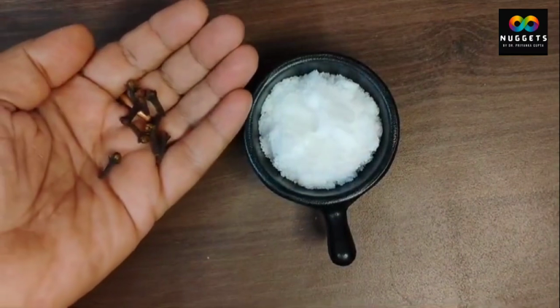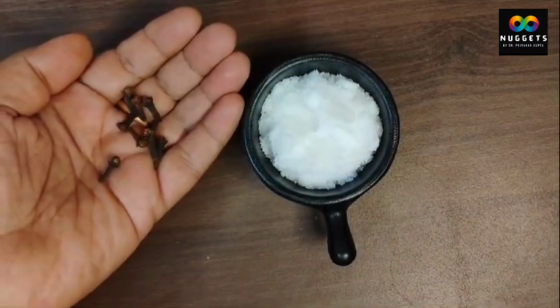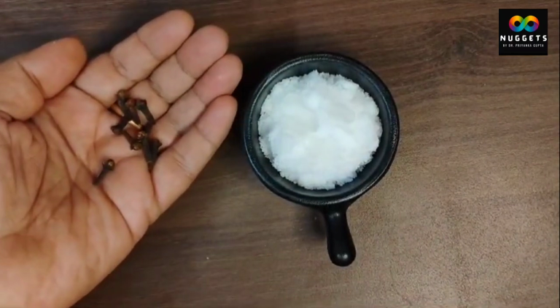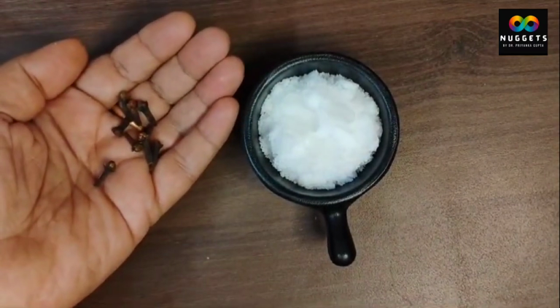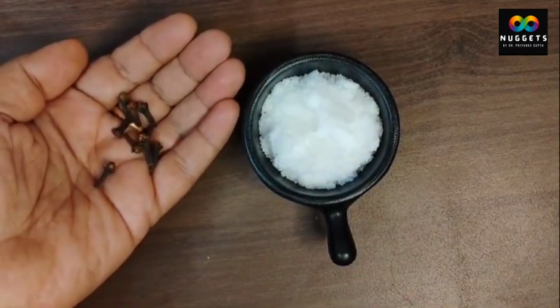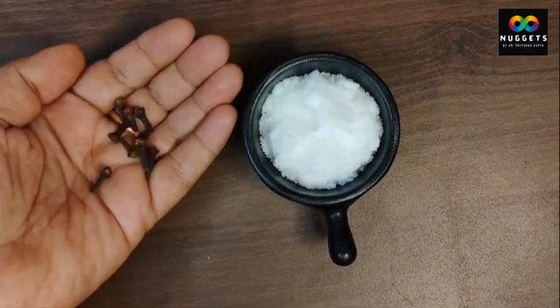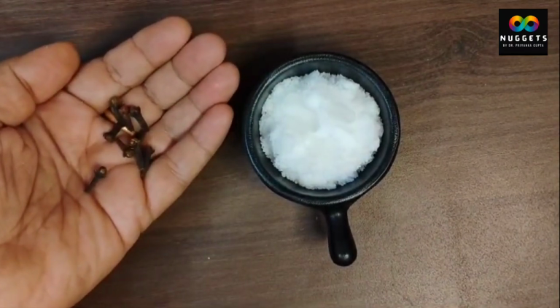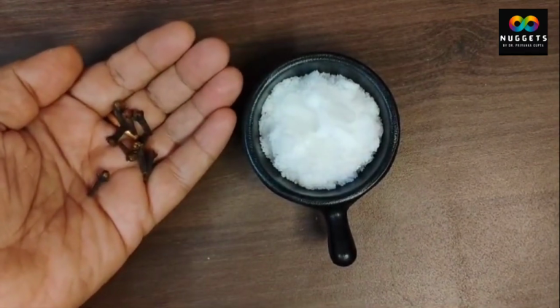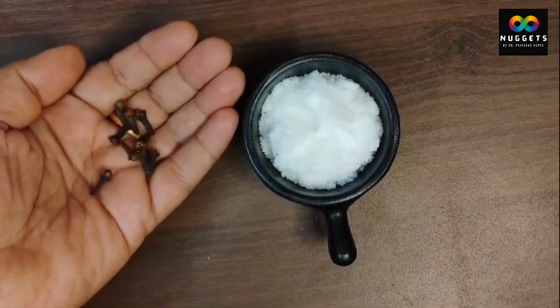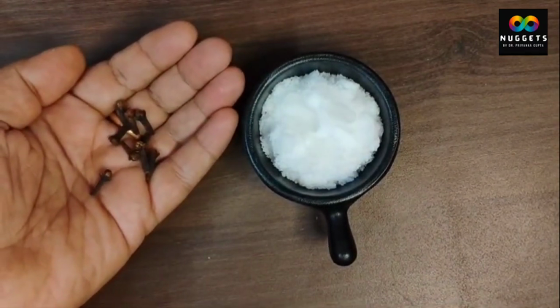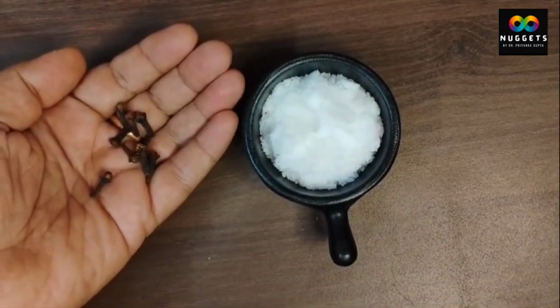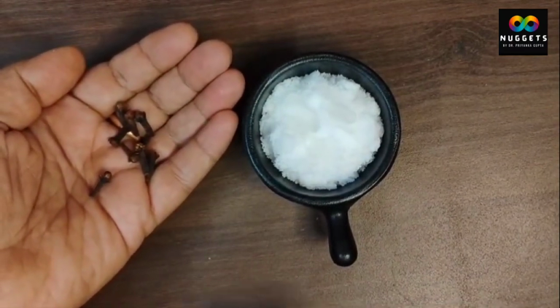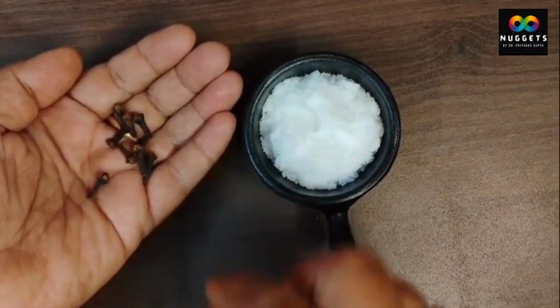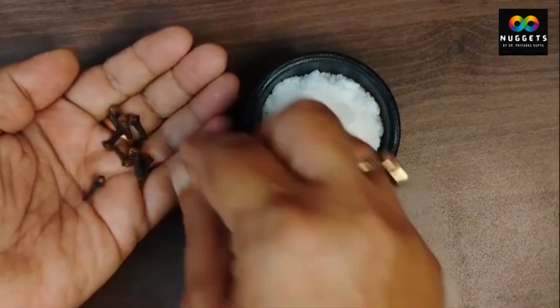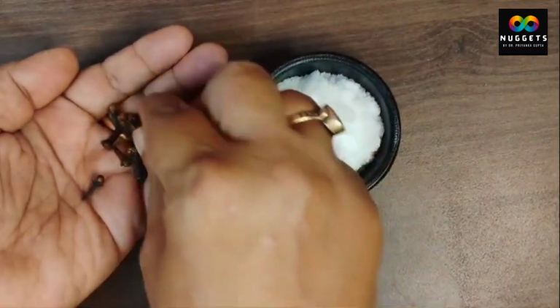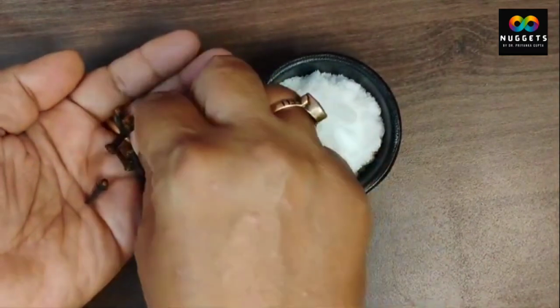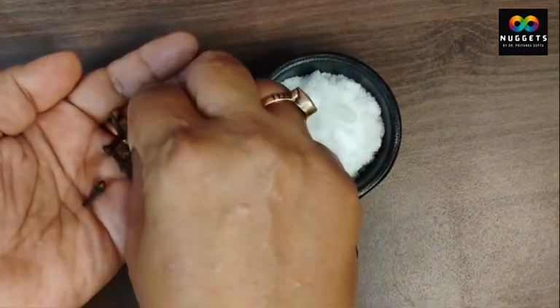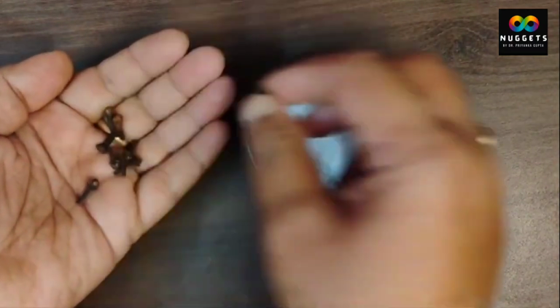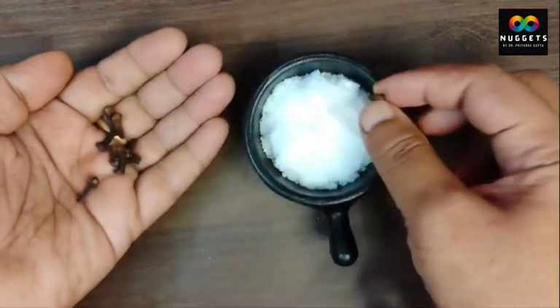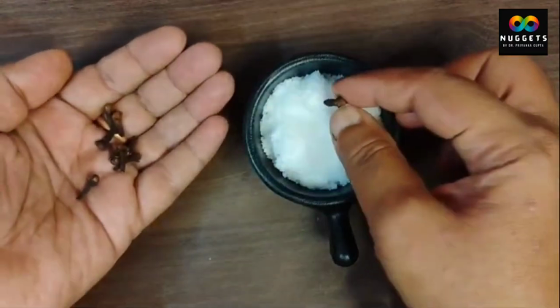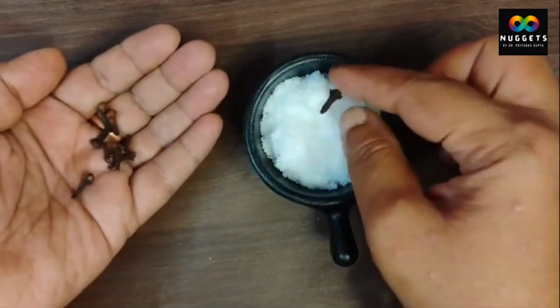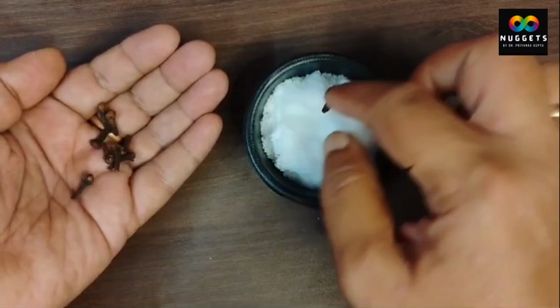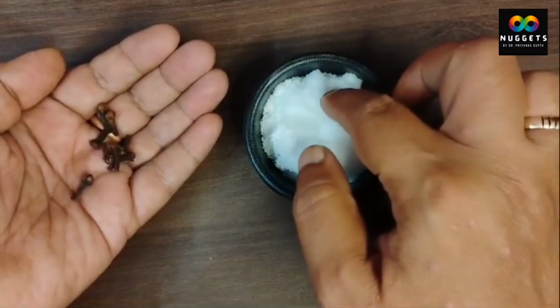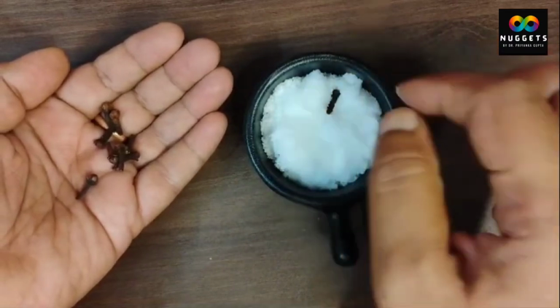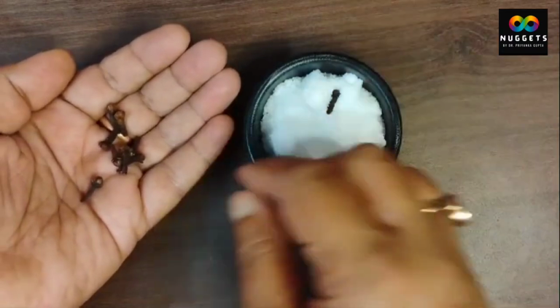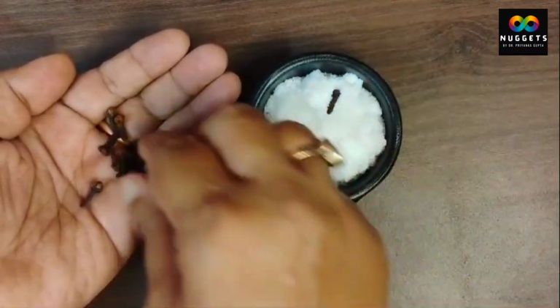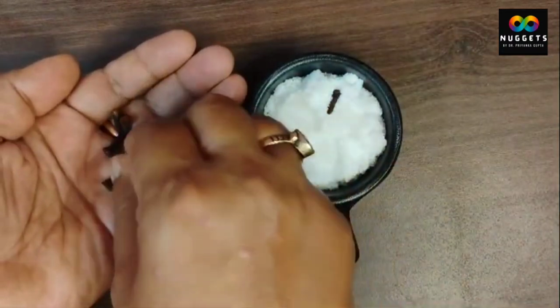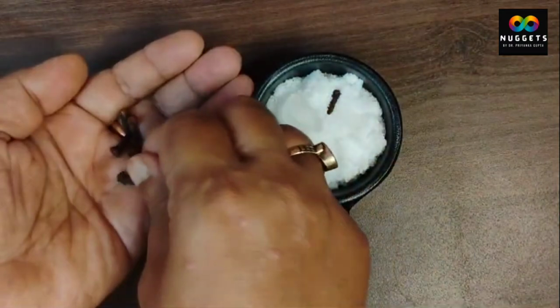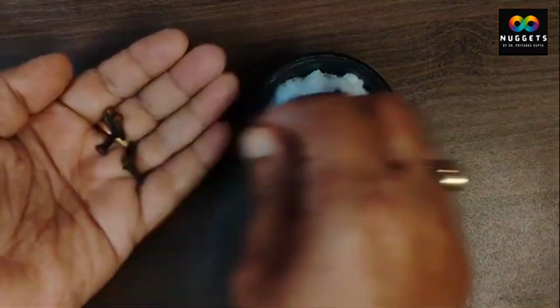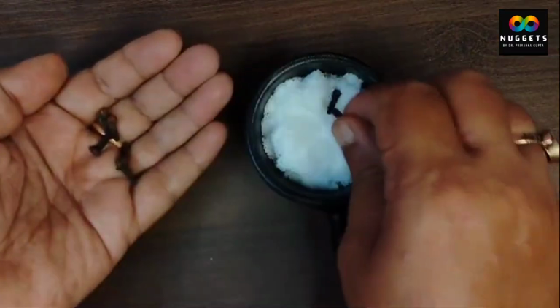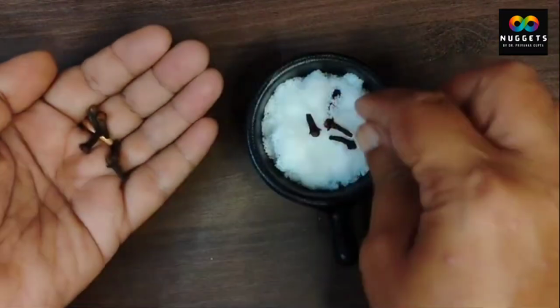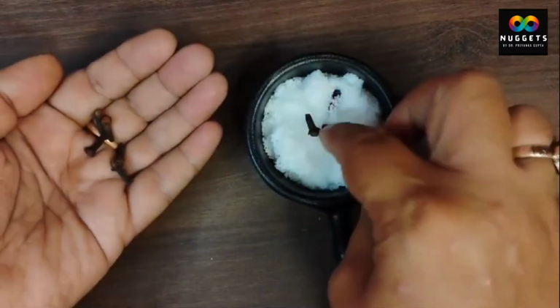Friends, lastly you have to take some cloves. The cloves will attract positivity and nullify negative energy.